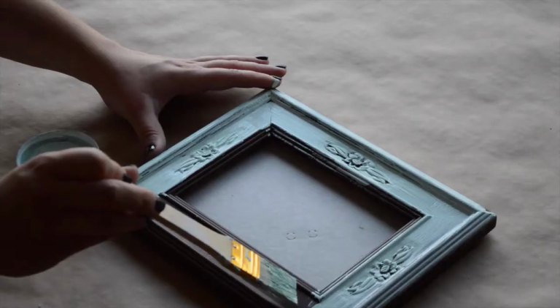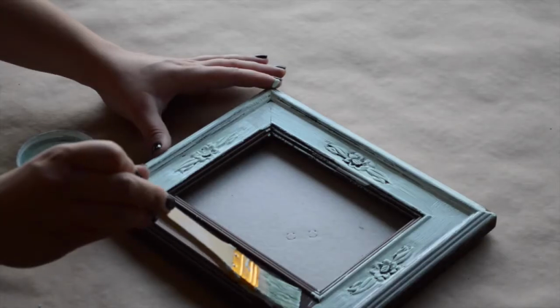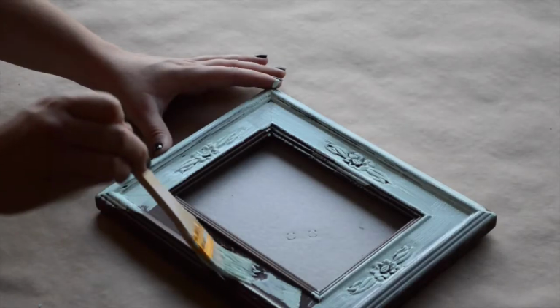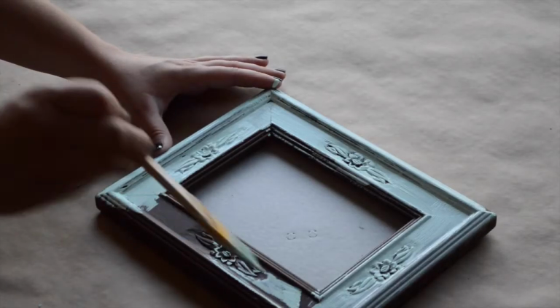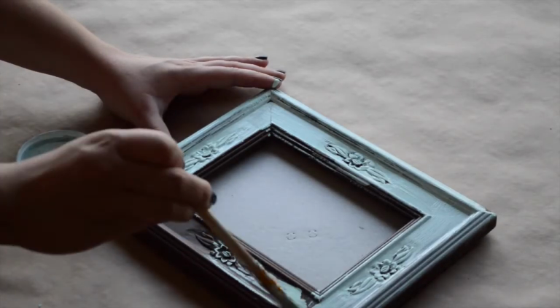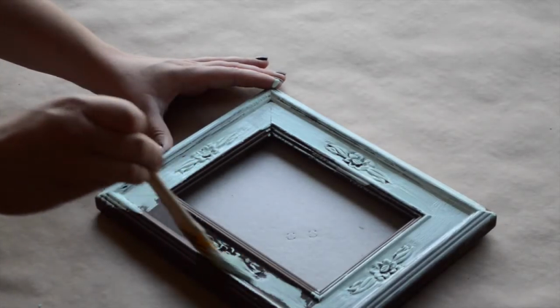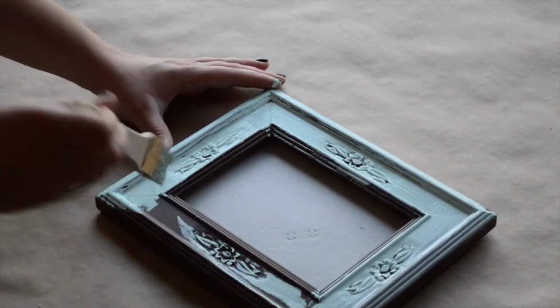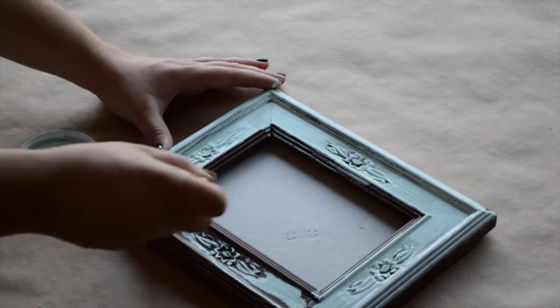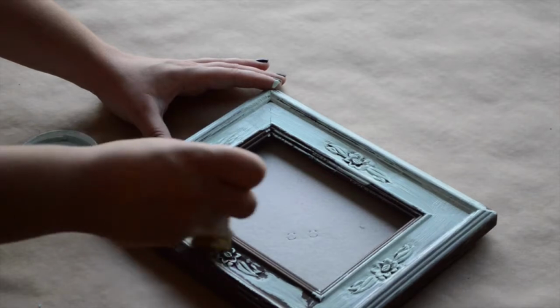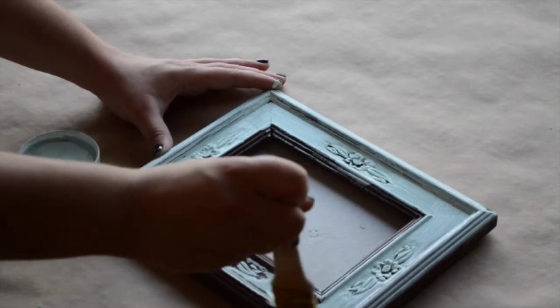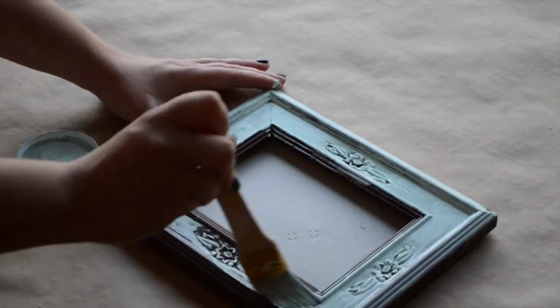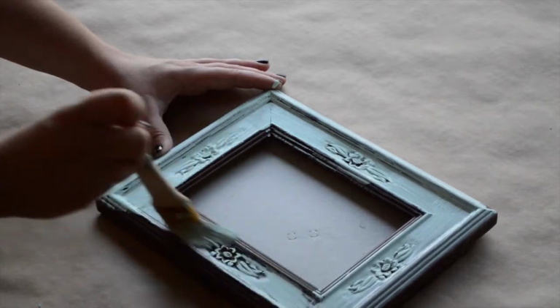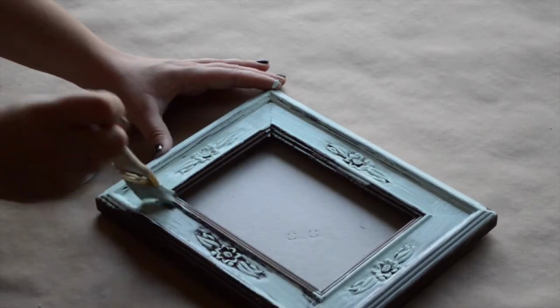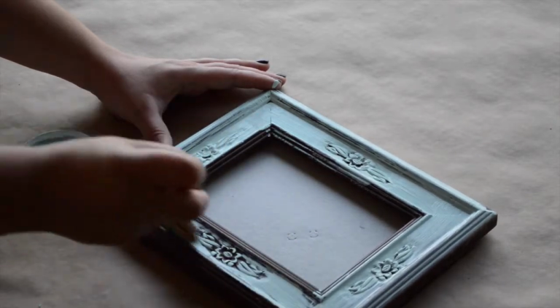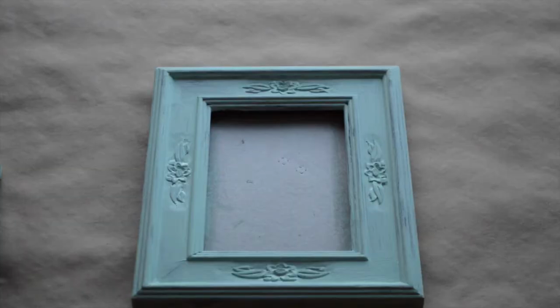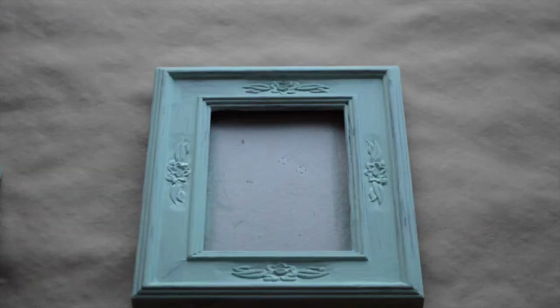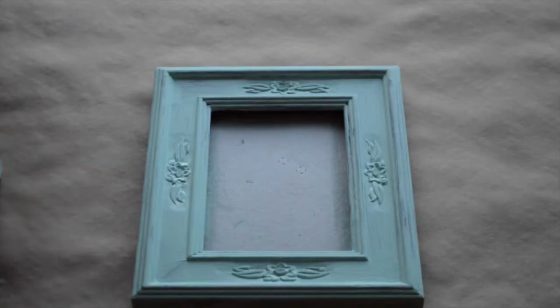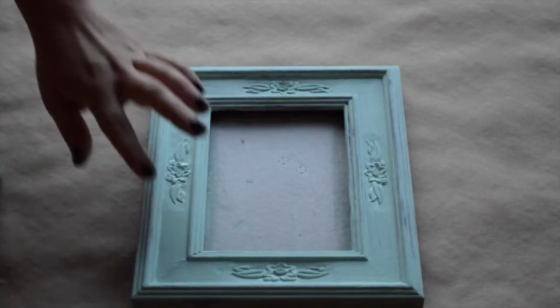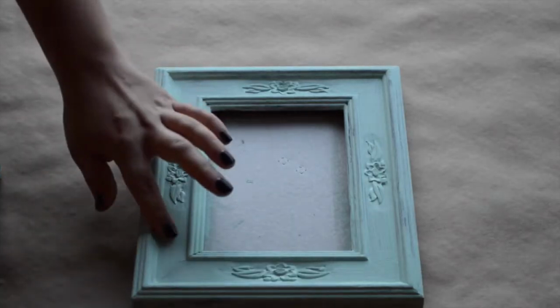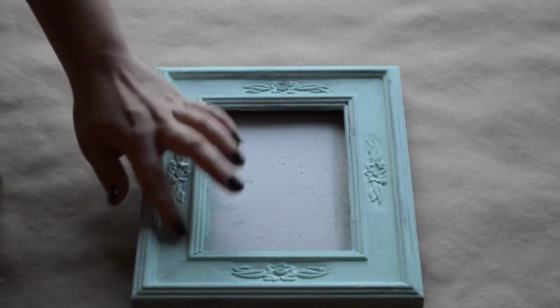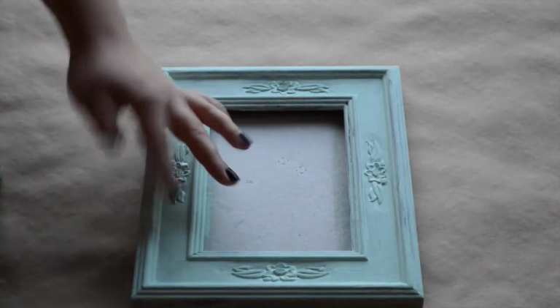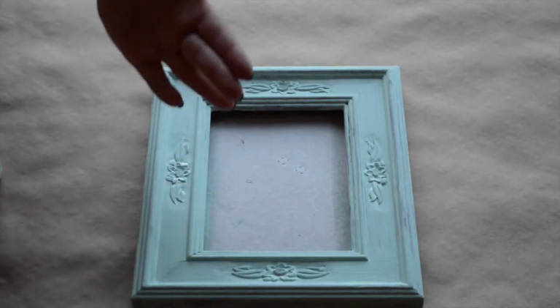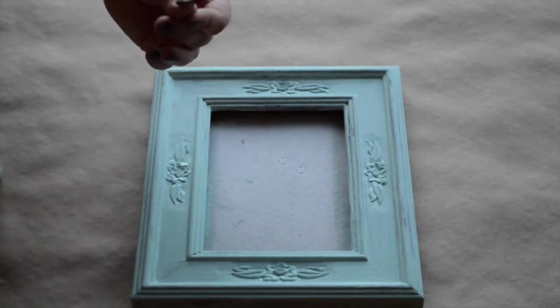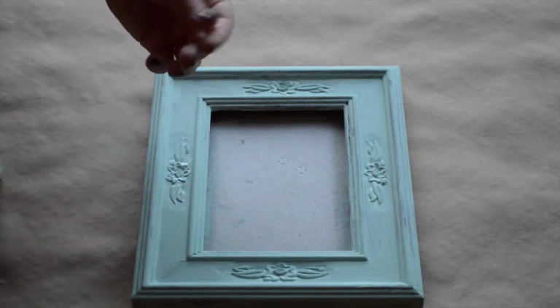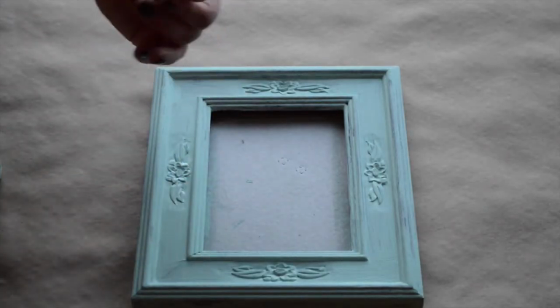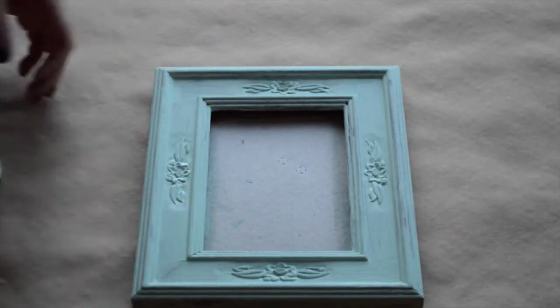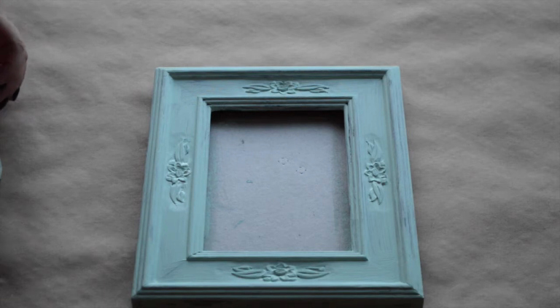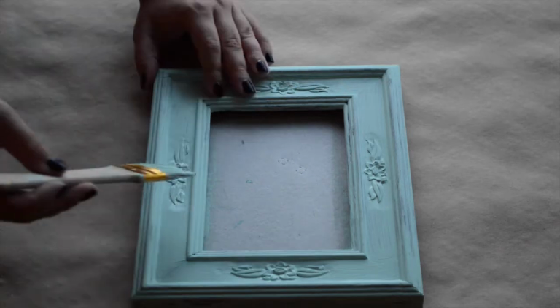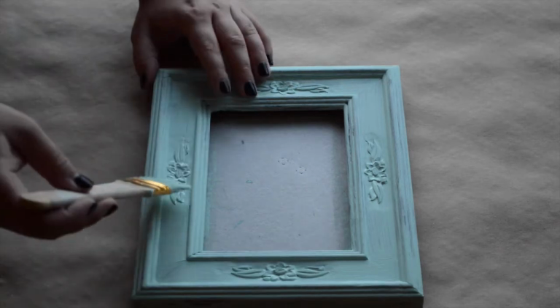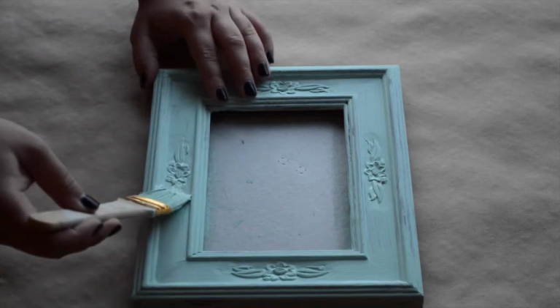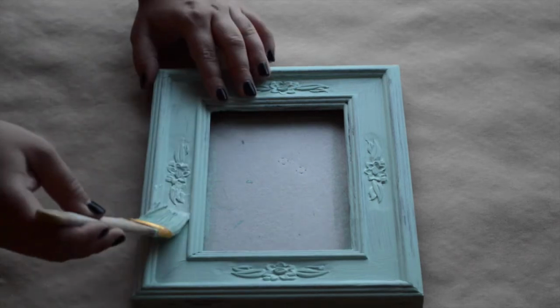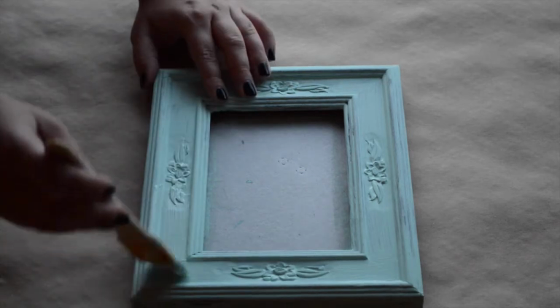Once you're sure that you've gotten paint in all the little nooks and crannies, go ahead and let it dry for about 15 minutes before adding the second coat.